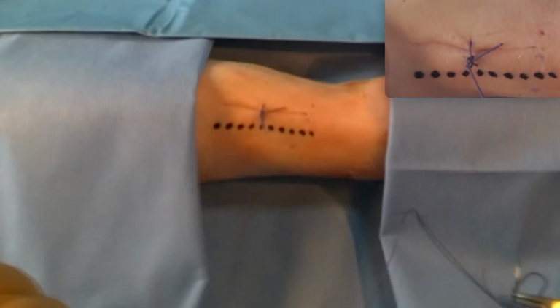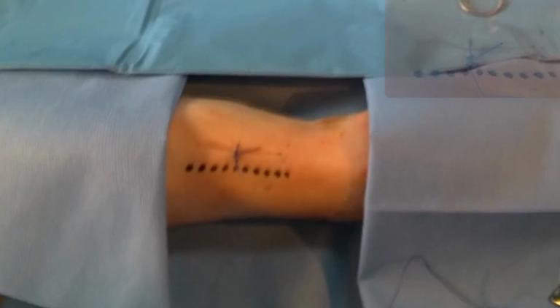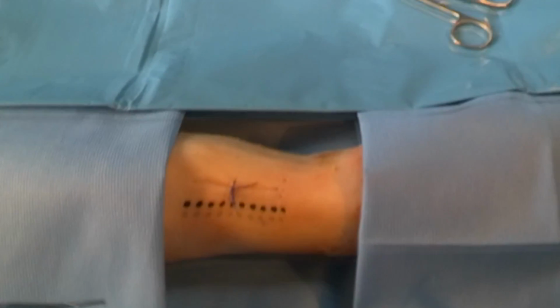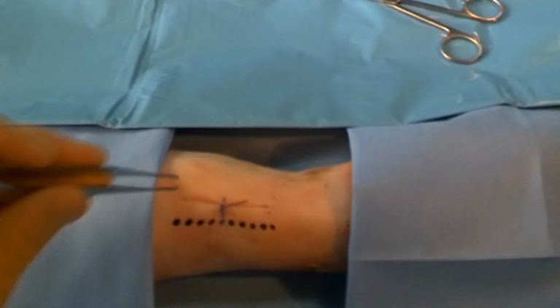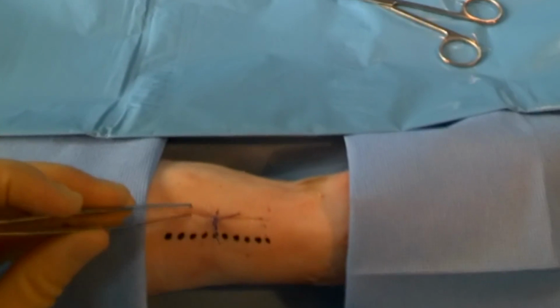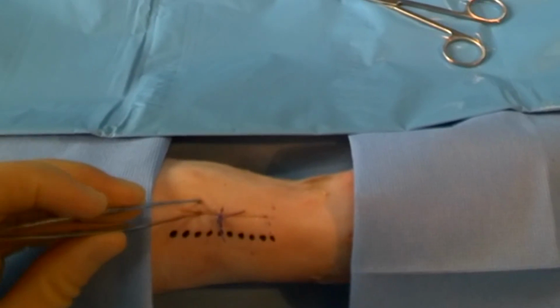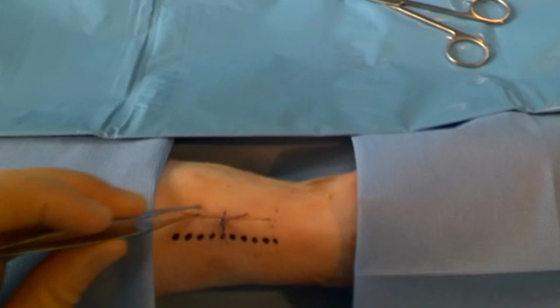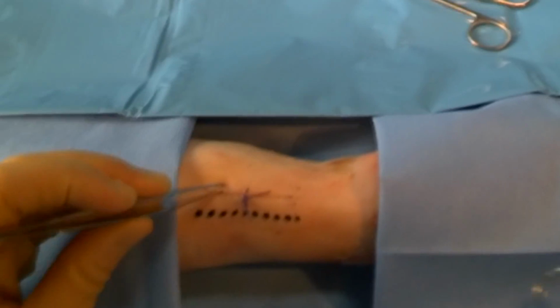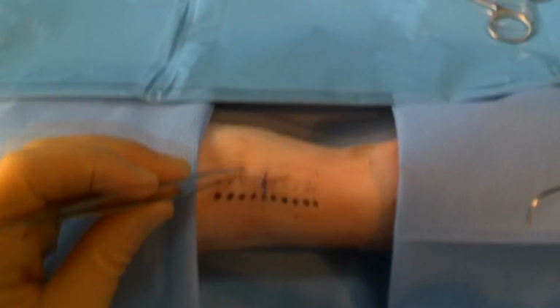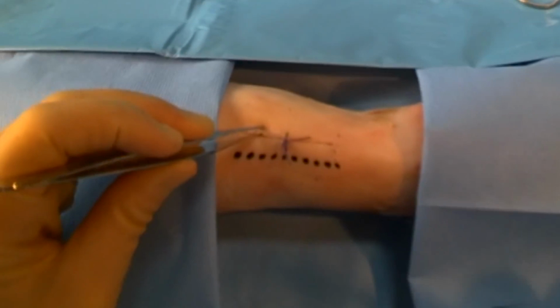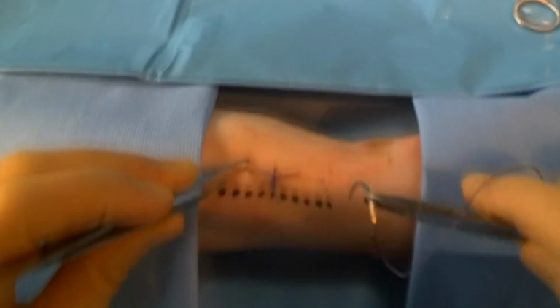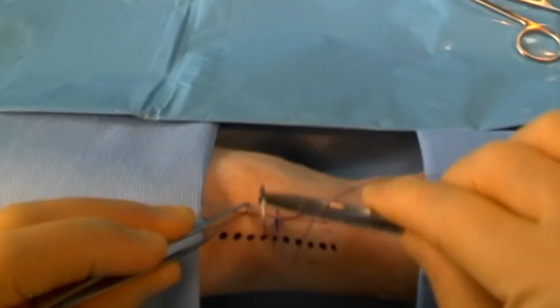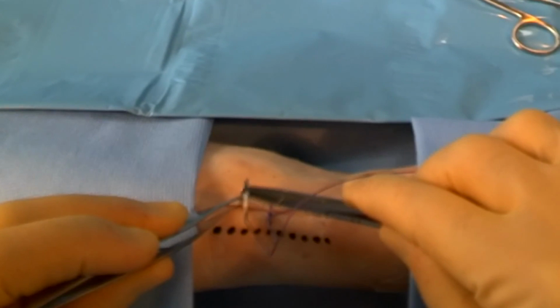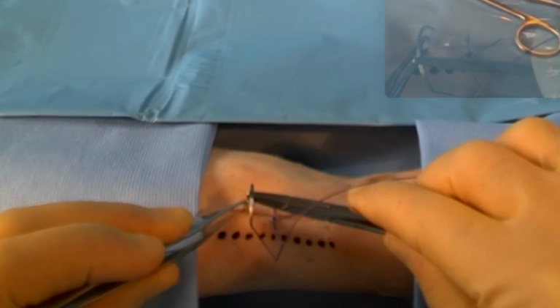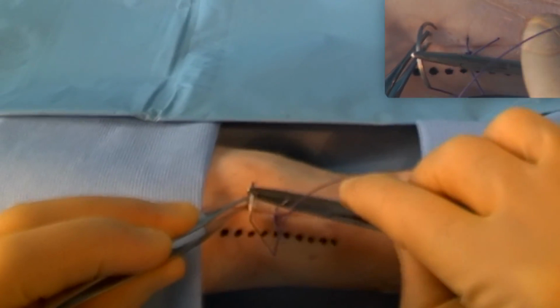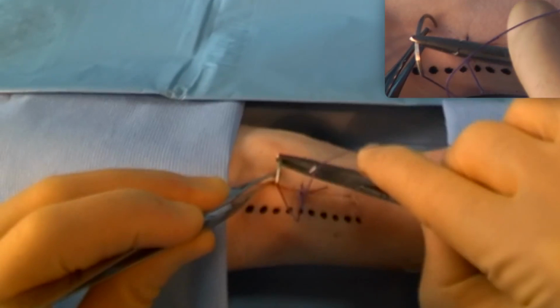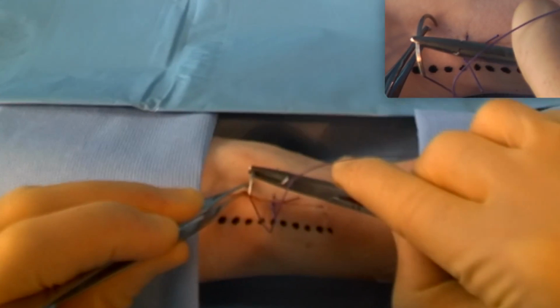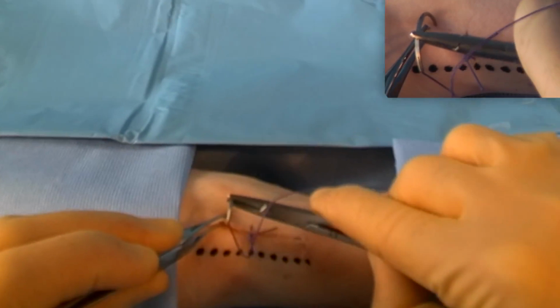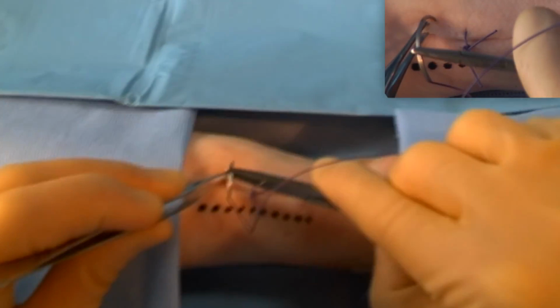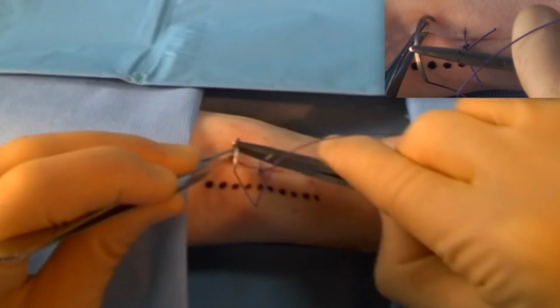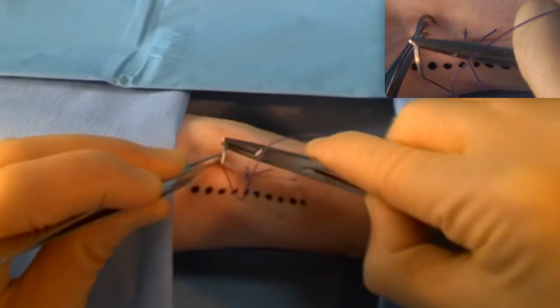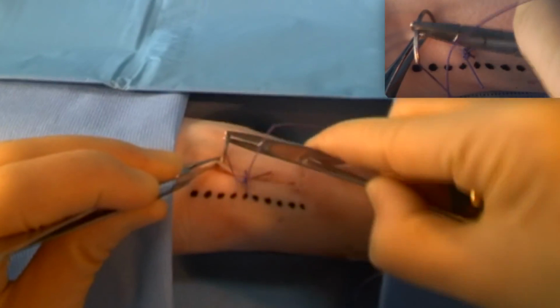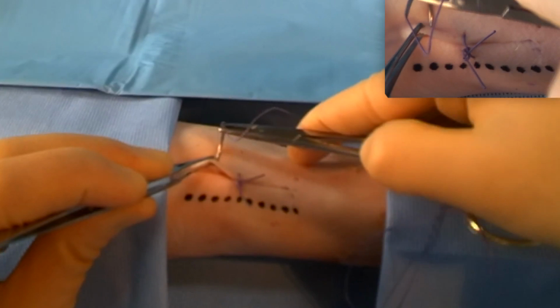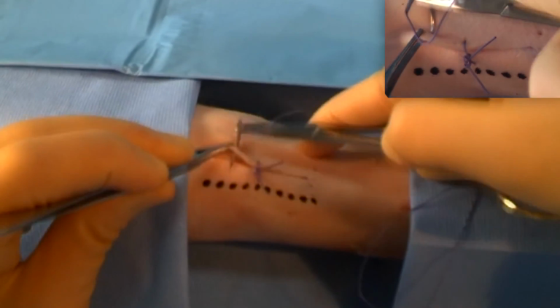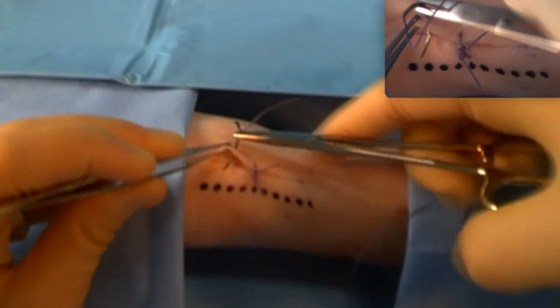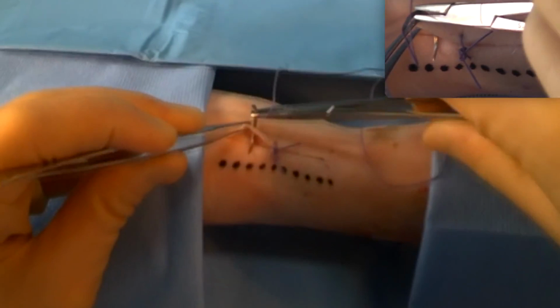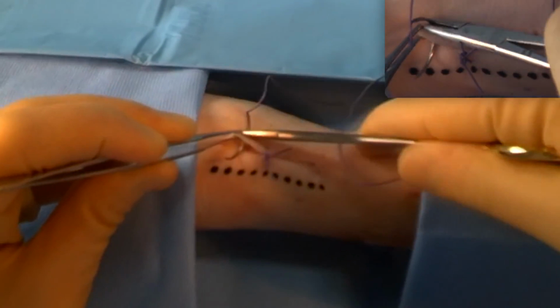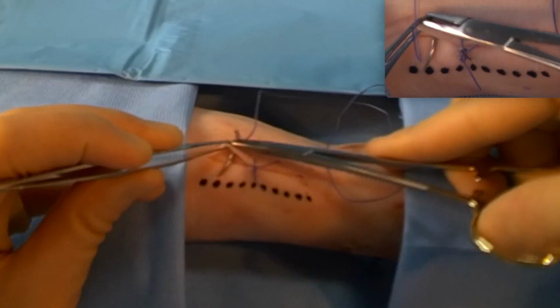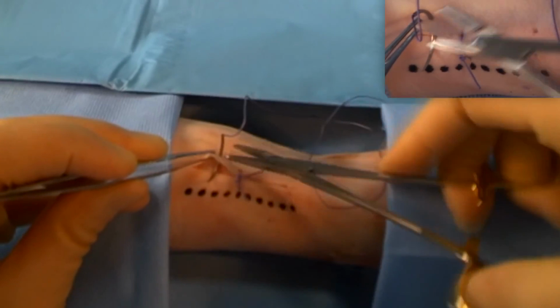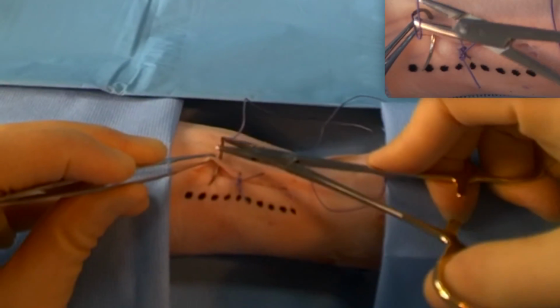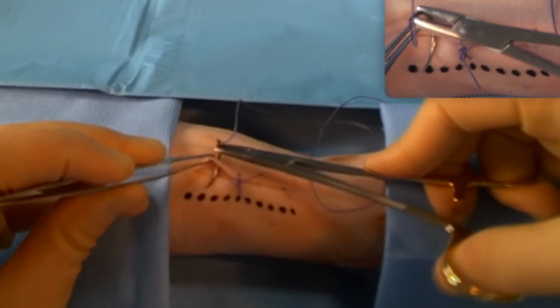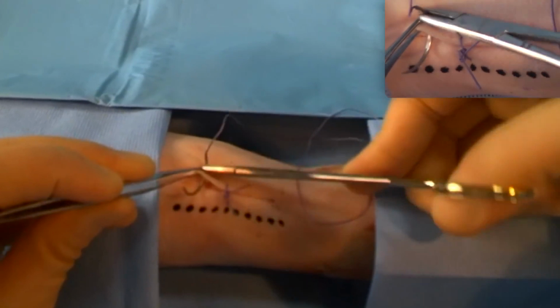Now we're going to do that again, roughly a centimetre away, and this time demonstrate how to do an instrument tie. So we're going to come into the wound, approximately perpendicular, again using the curve of the needle.